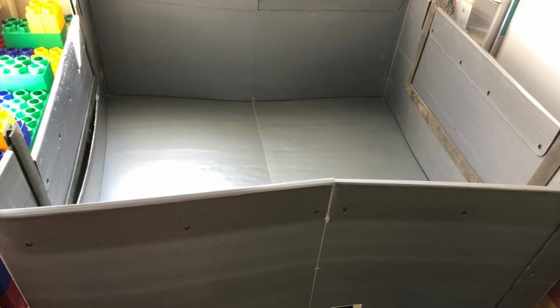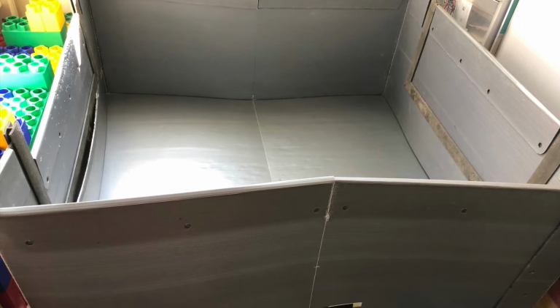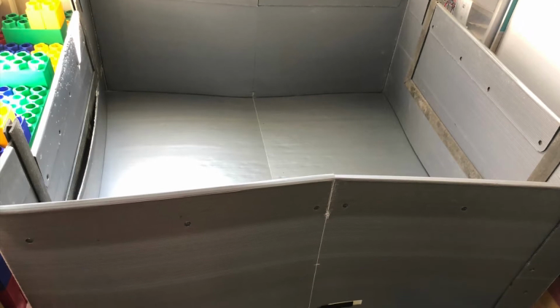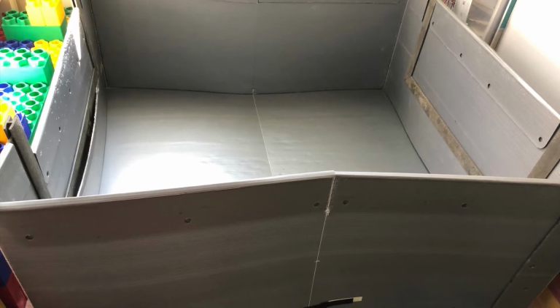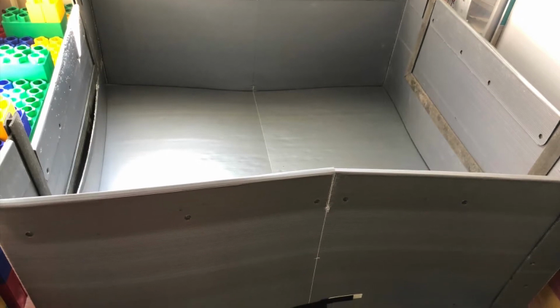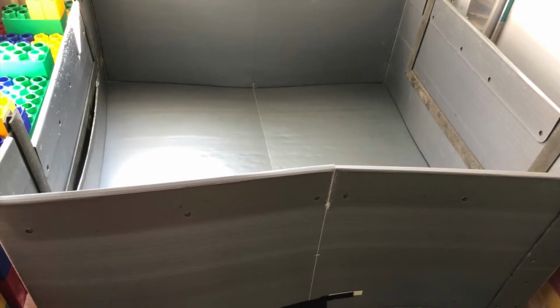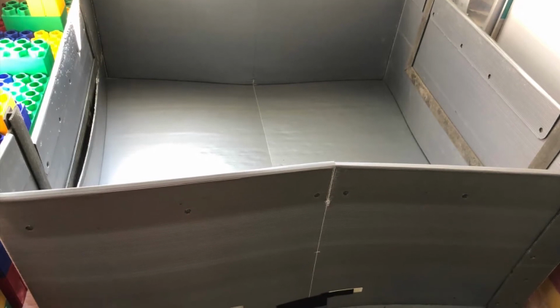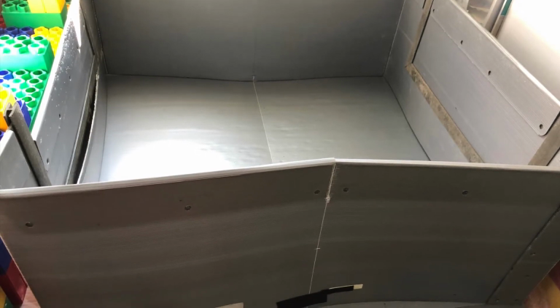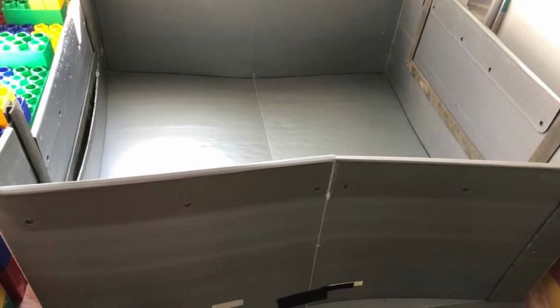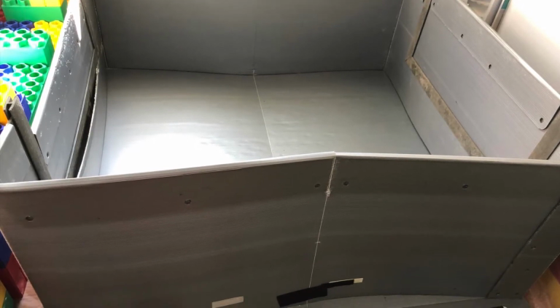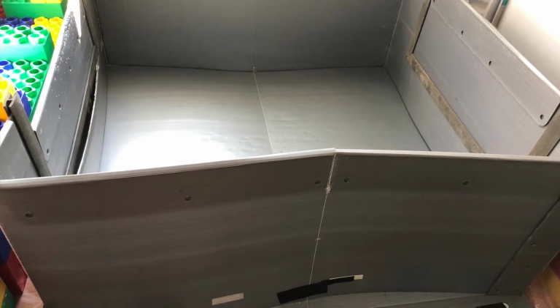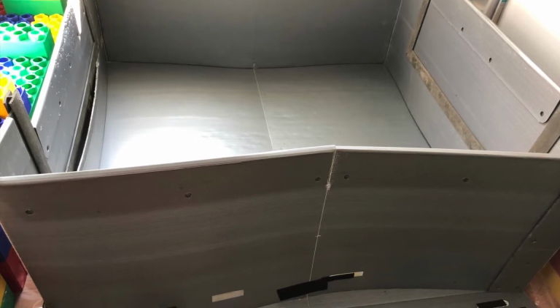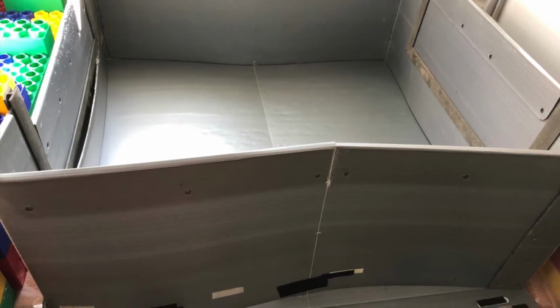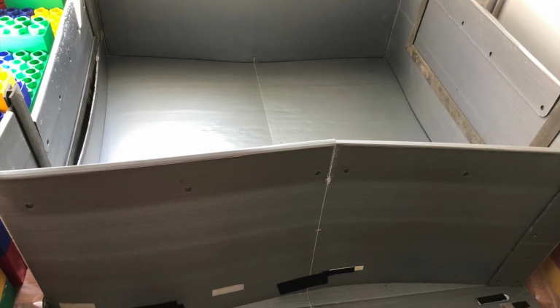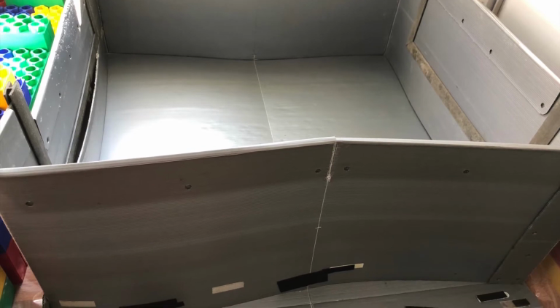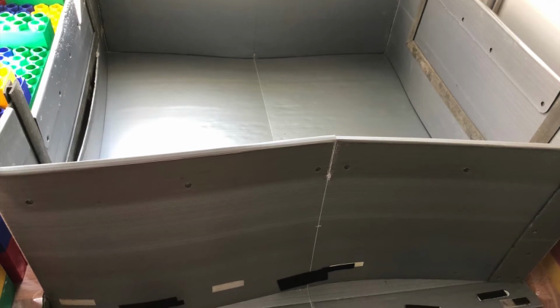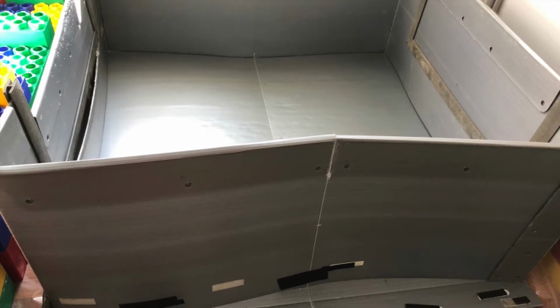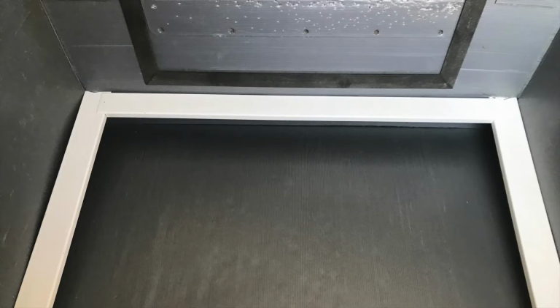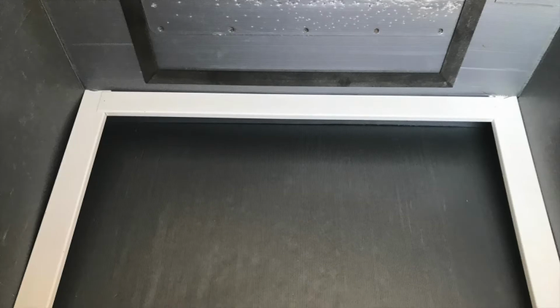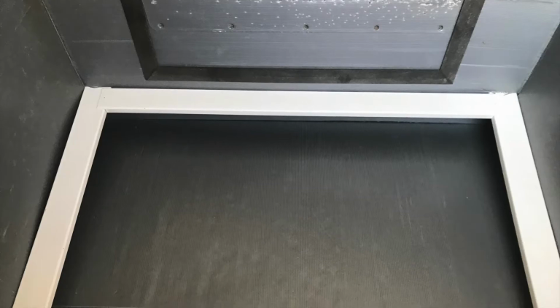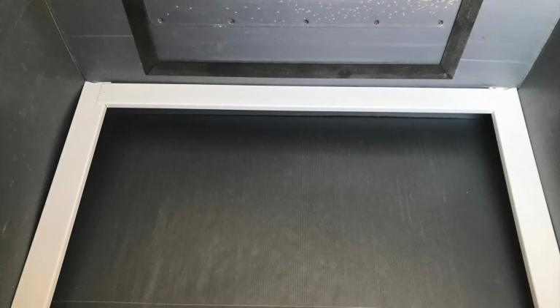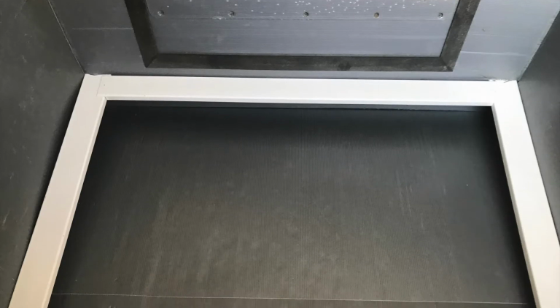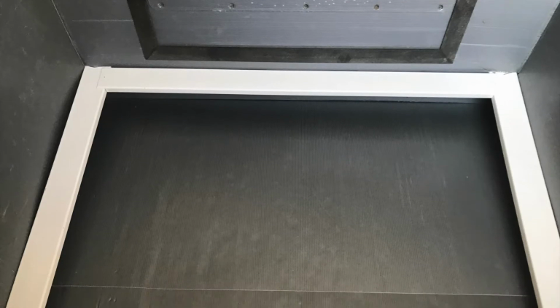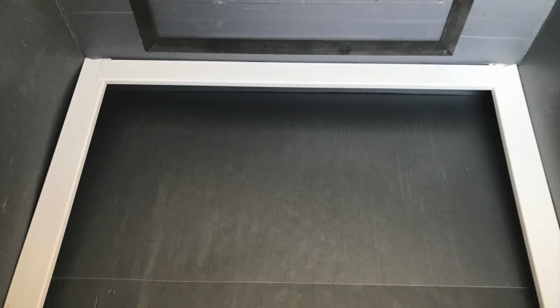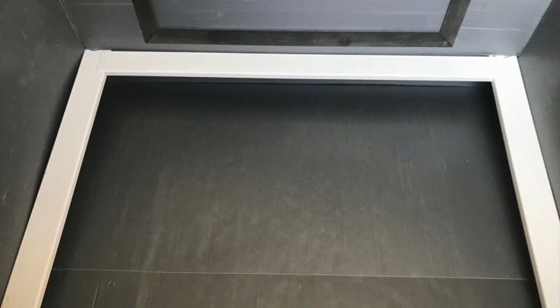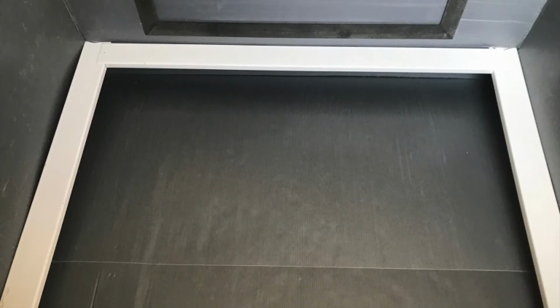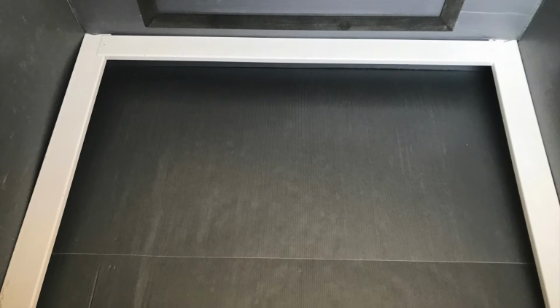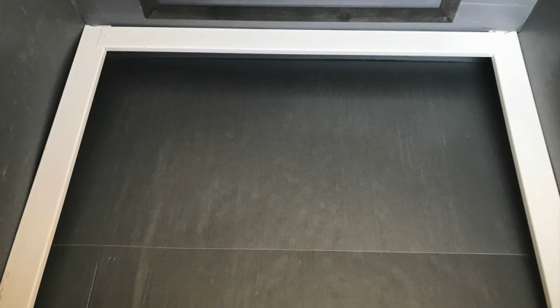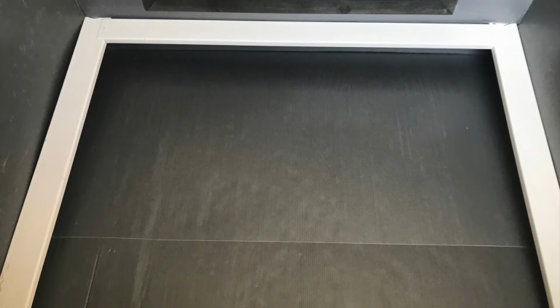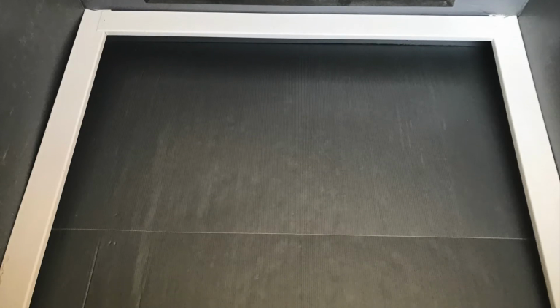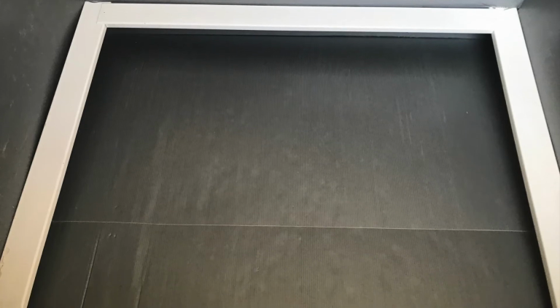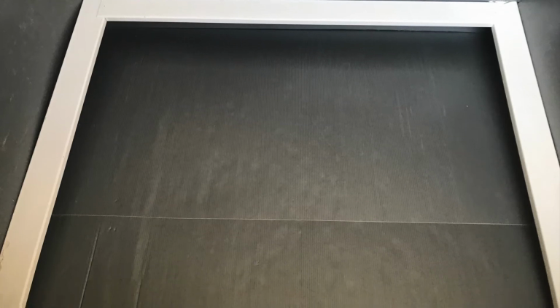Here's the whelping pen. It looks like it's made out of cardboard, but it's actually a much more sturdy material. There are rails on the side to keep the puppies safe, just in case Honey Bee lies on them.